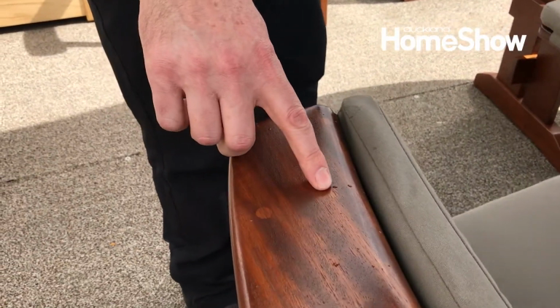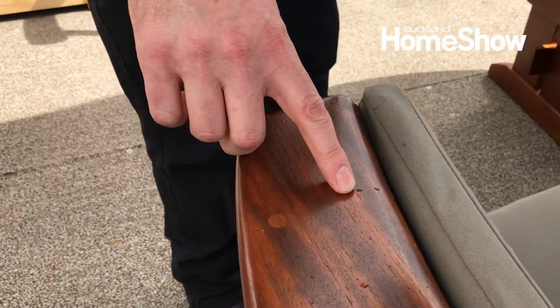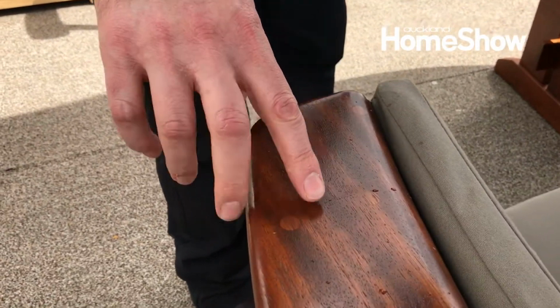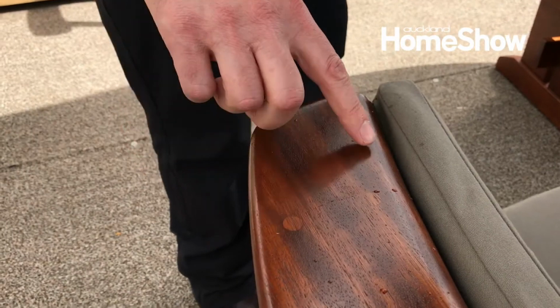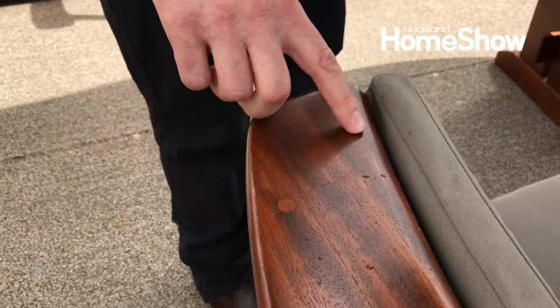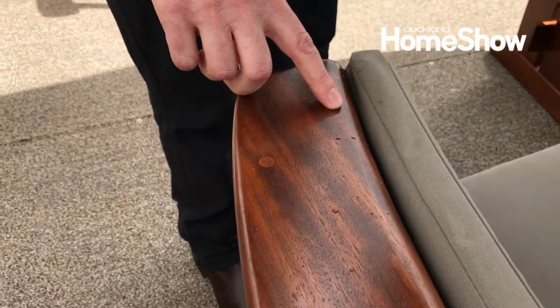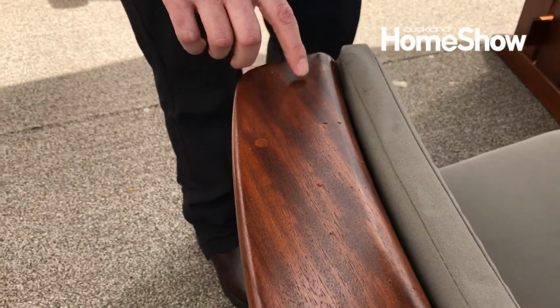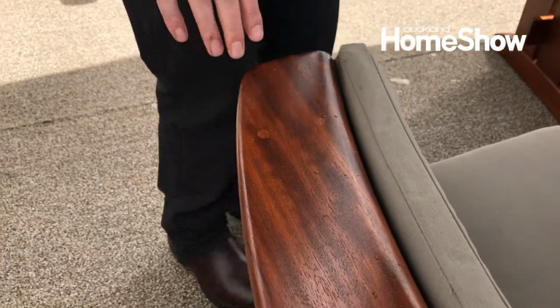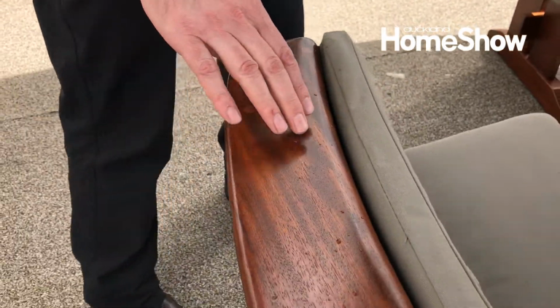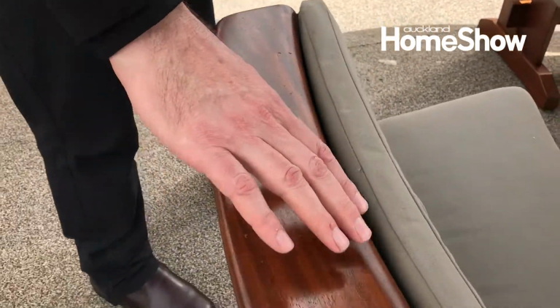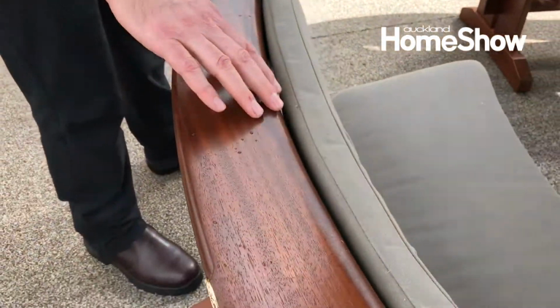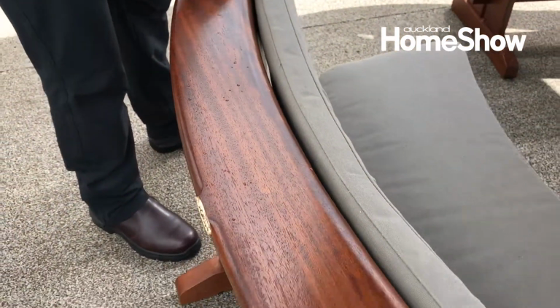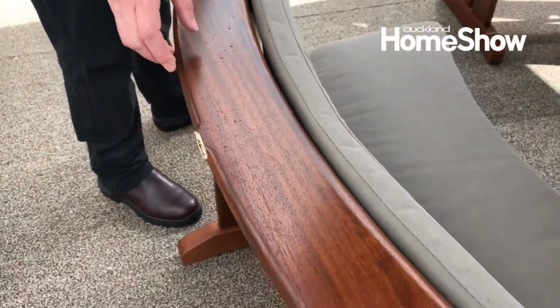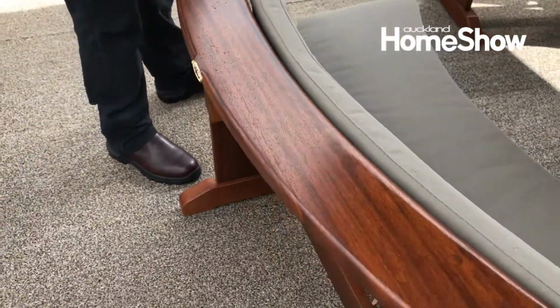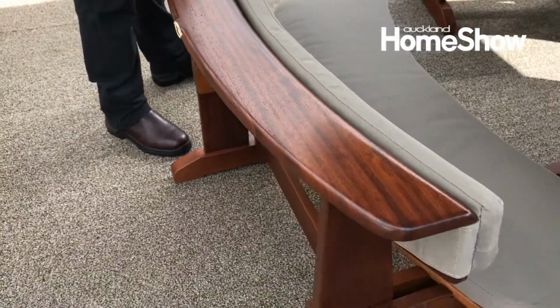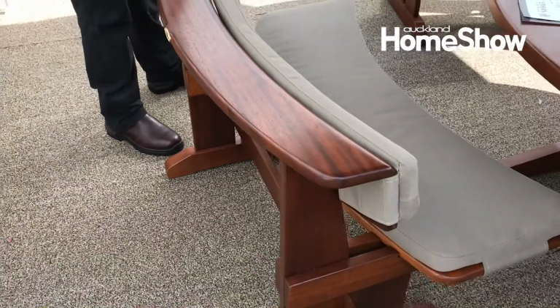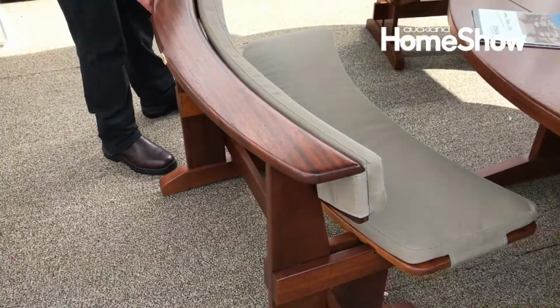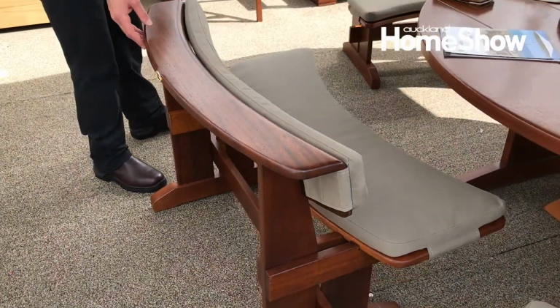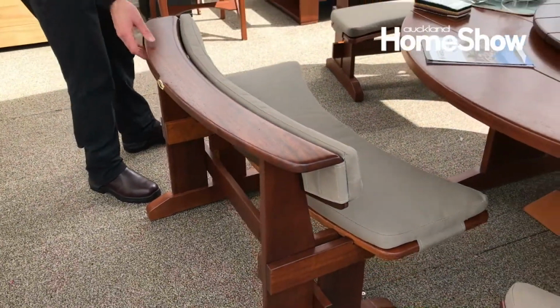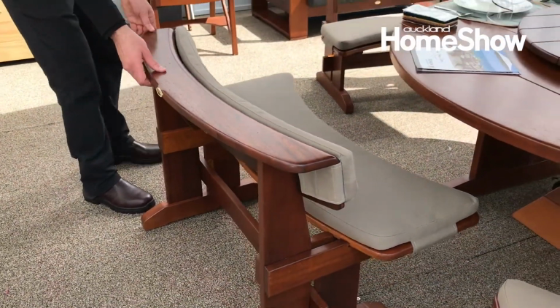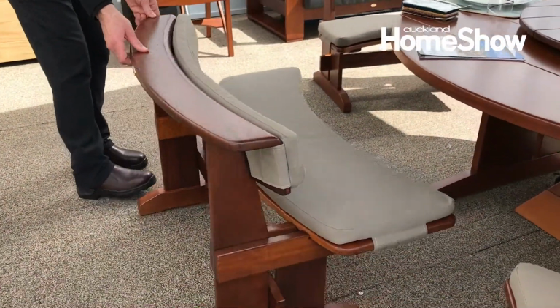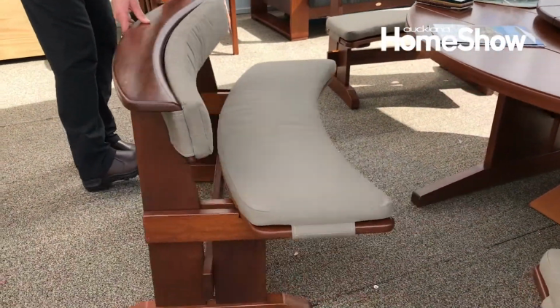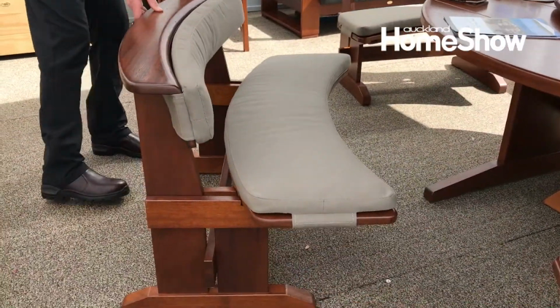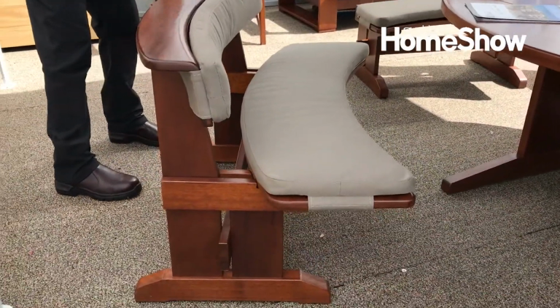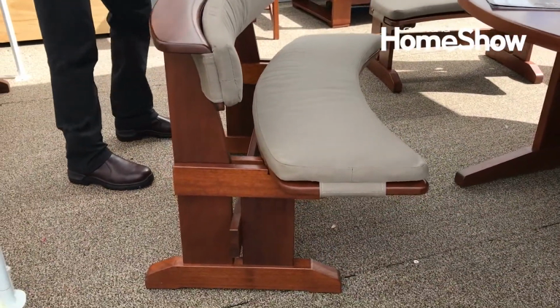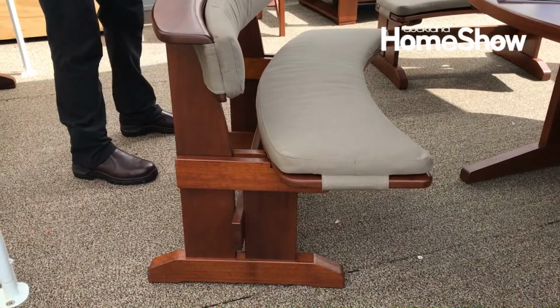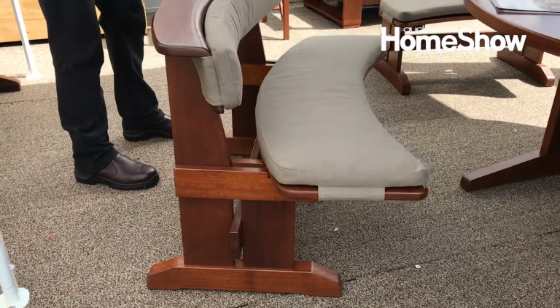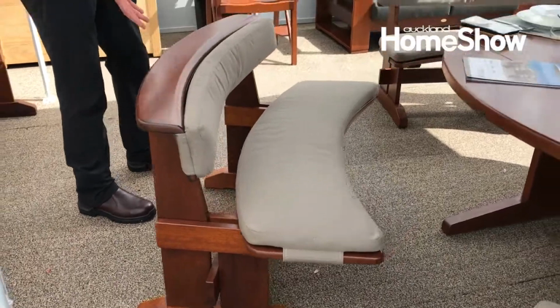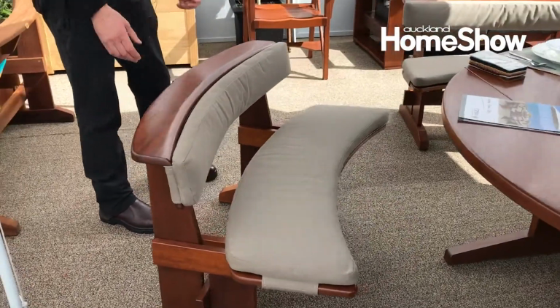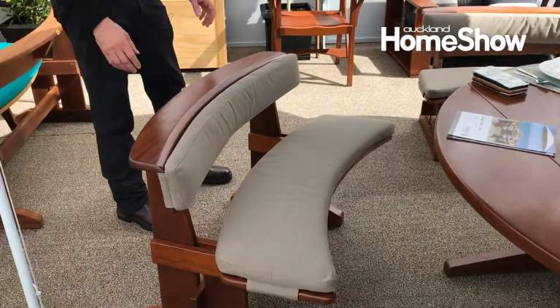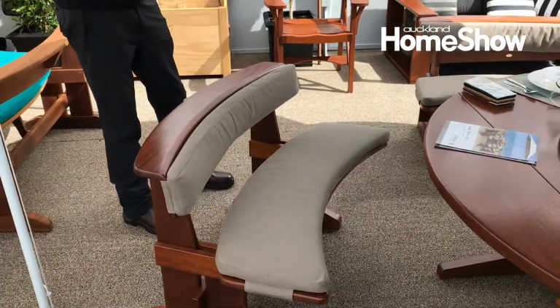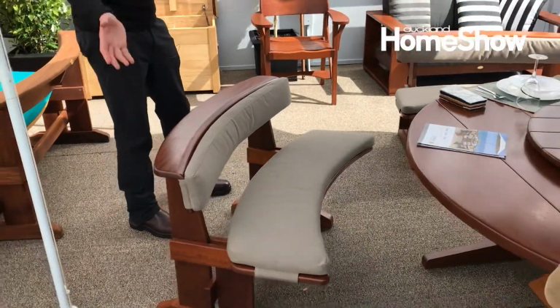These are all stainless steel screws under the plugs. Benches are all beautifully rounded, finished off by hand, so no sharp edges. Curved benches are really nice and sociable round the round table.